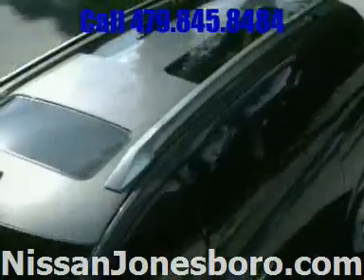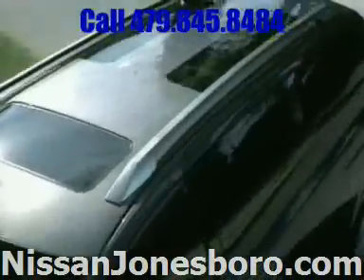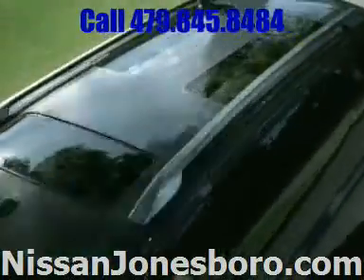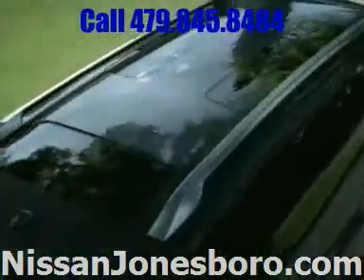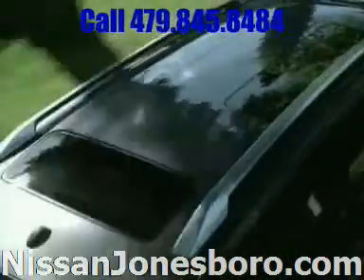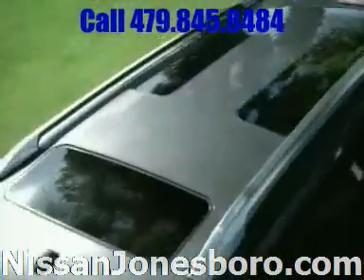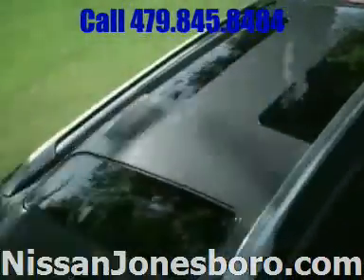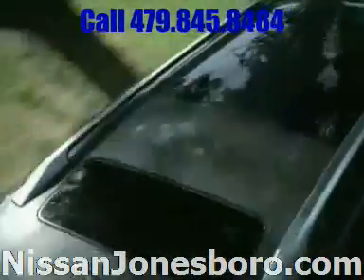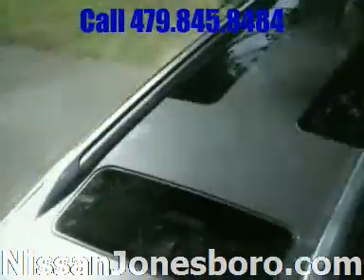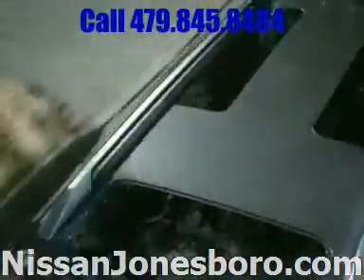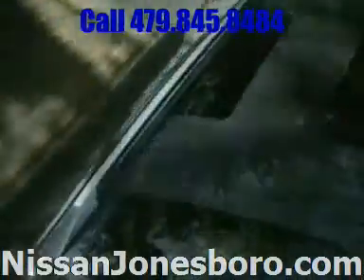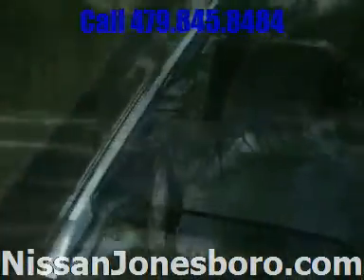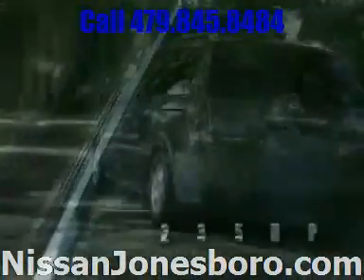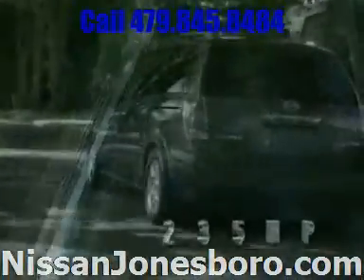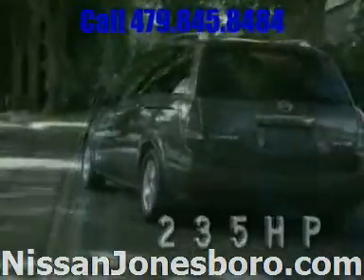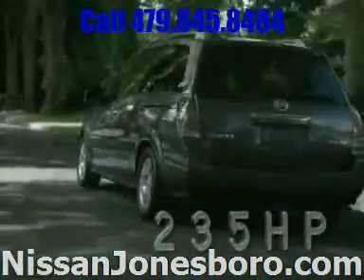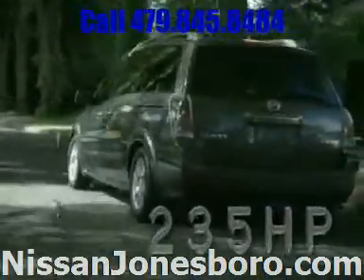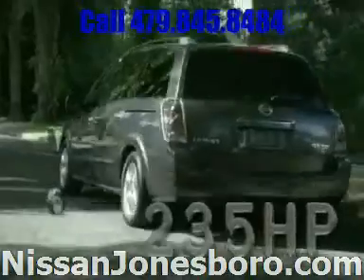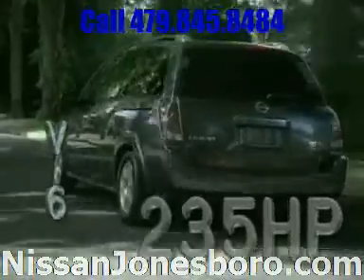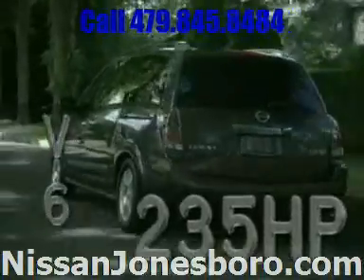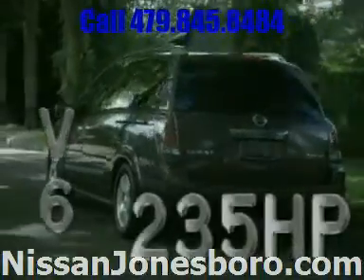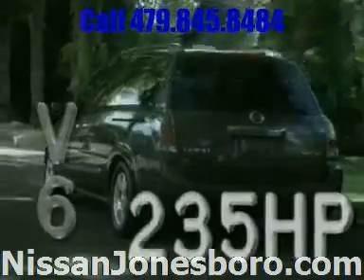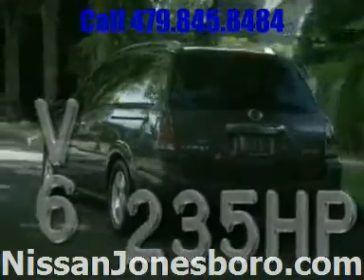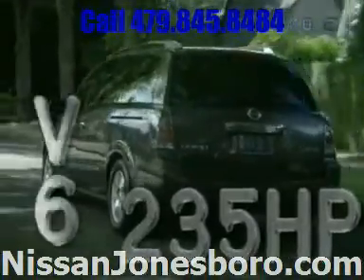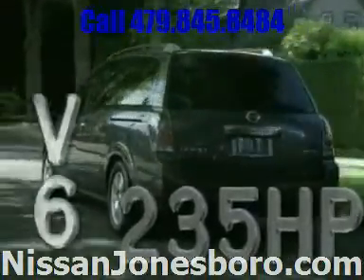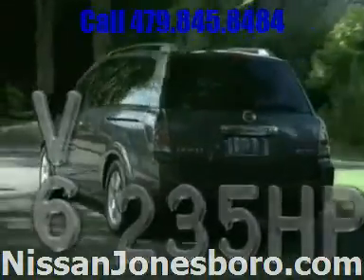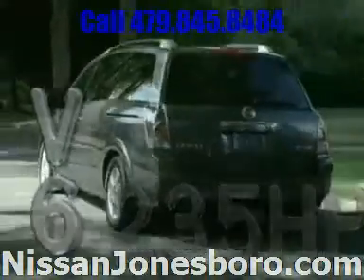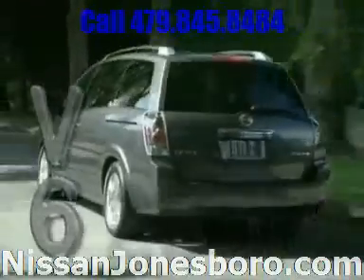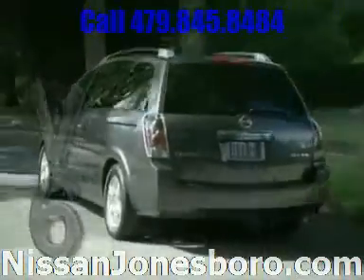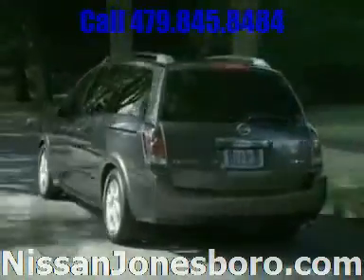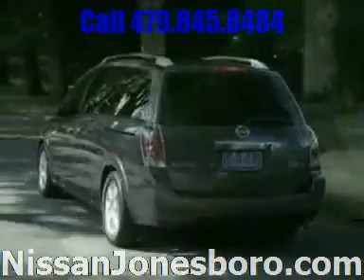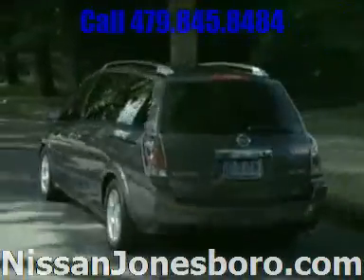With the available glass-paneled SkyView roof, Quest's award-winning 235-horsepower V6 is no stranger to performance. Equal parts spontaneous and efficient.